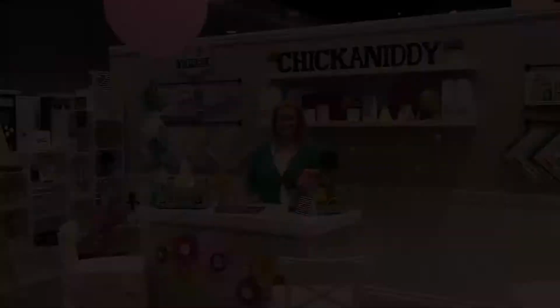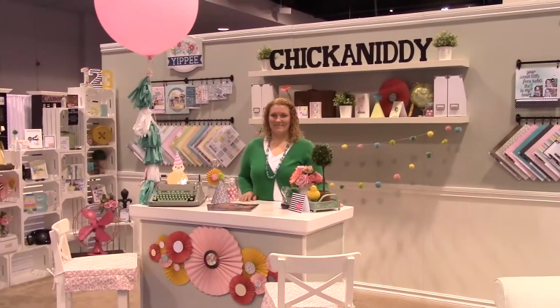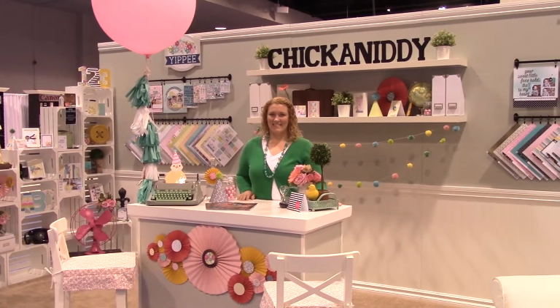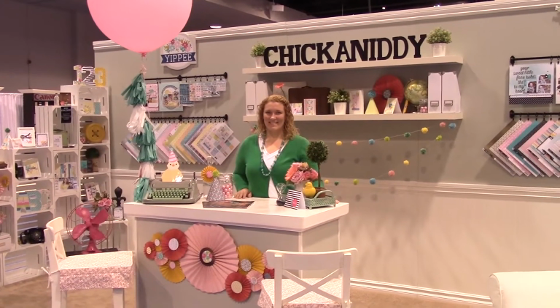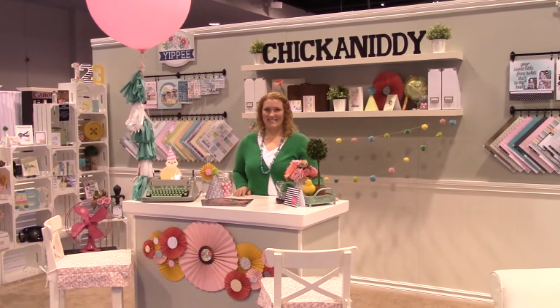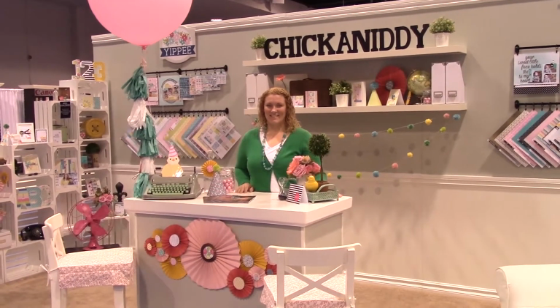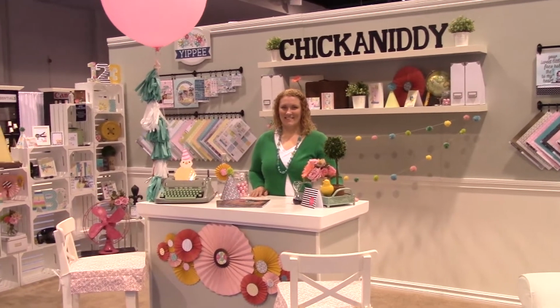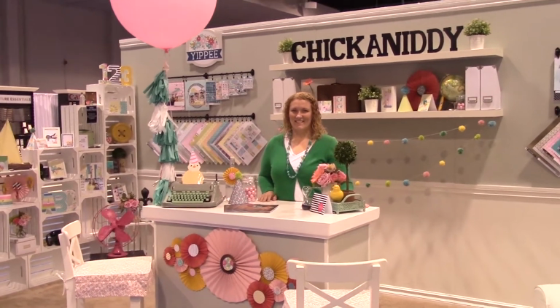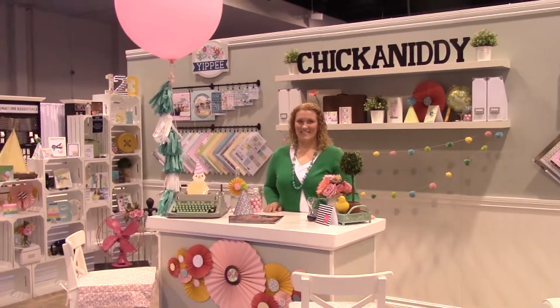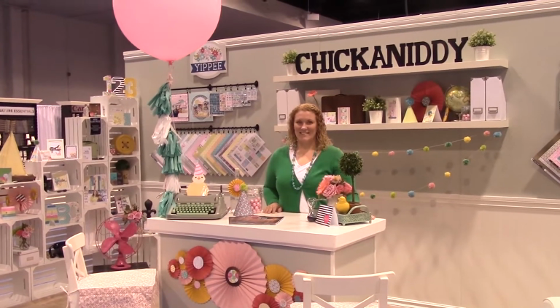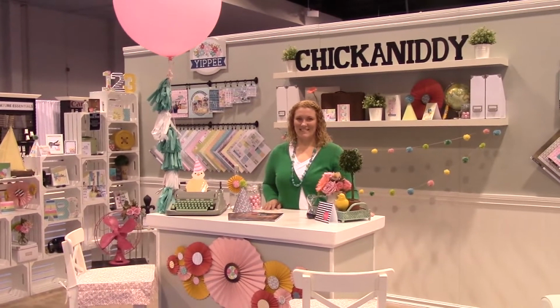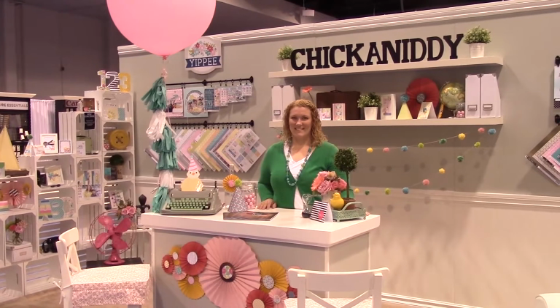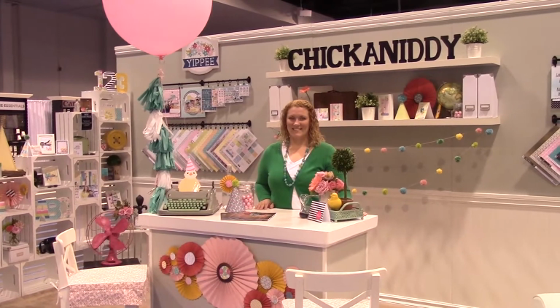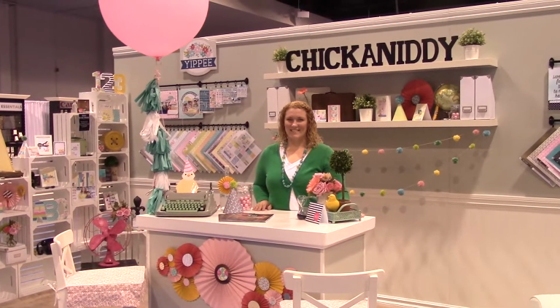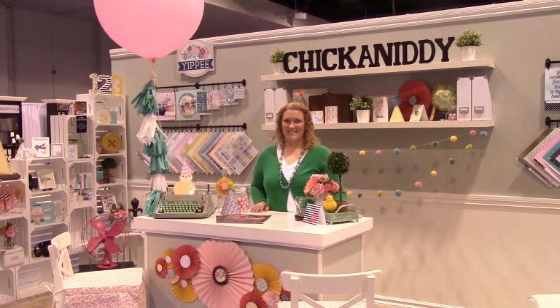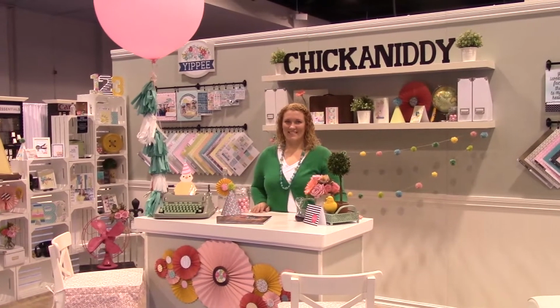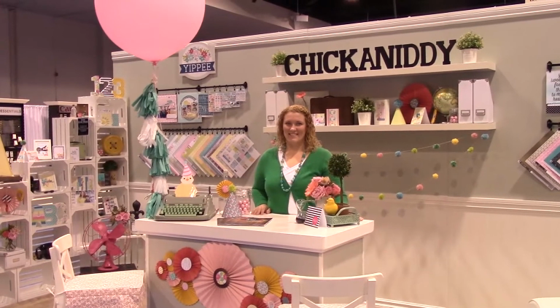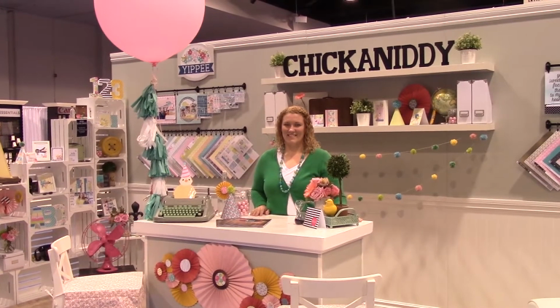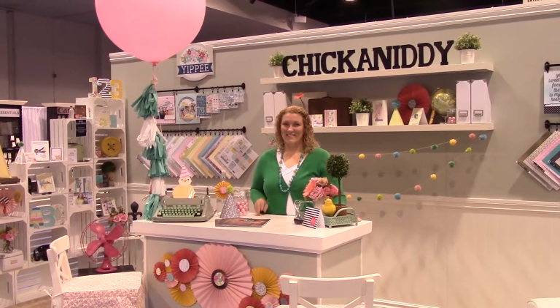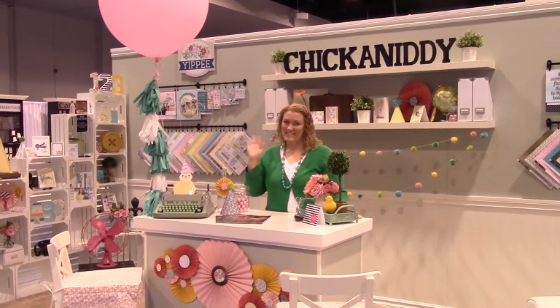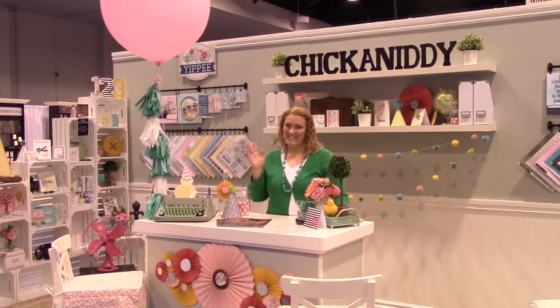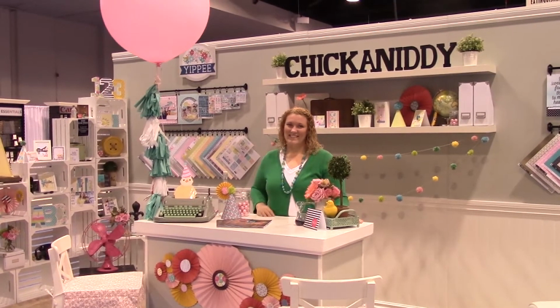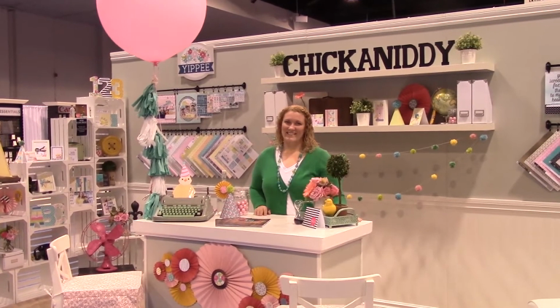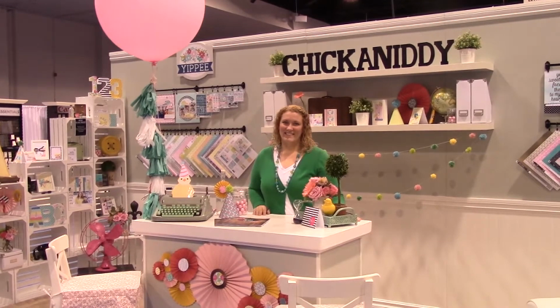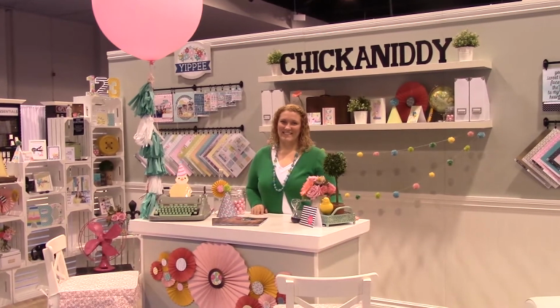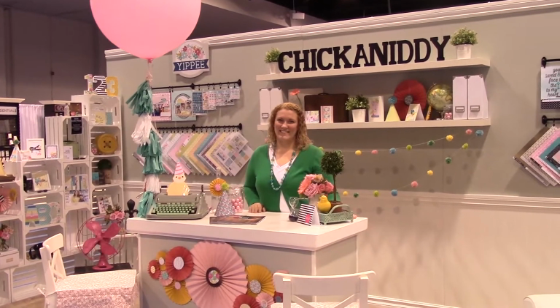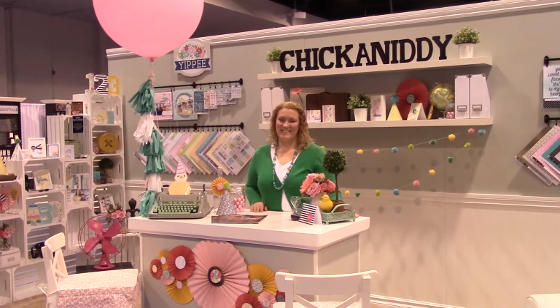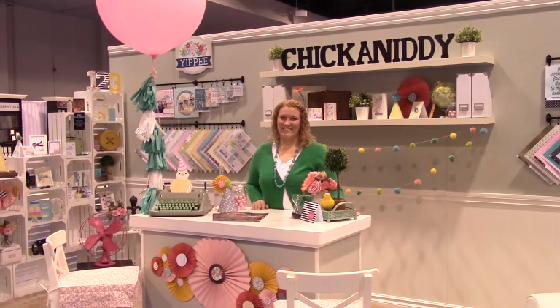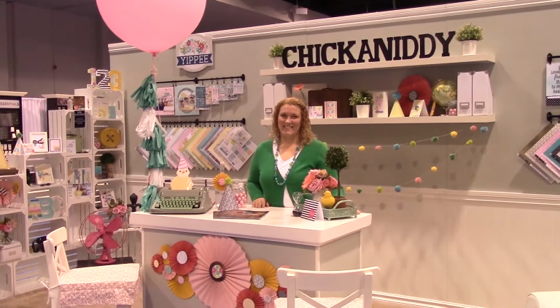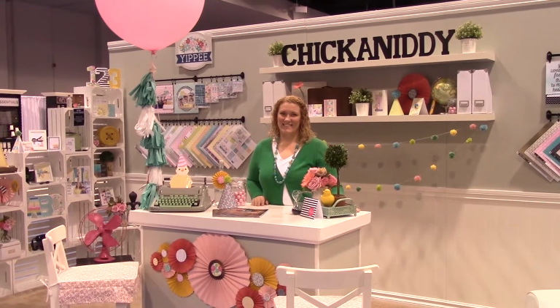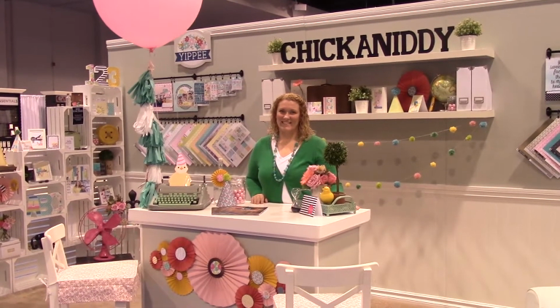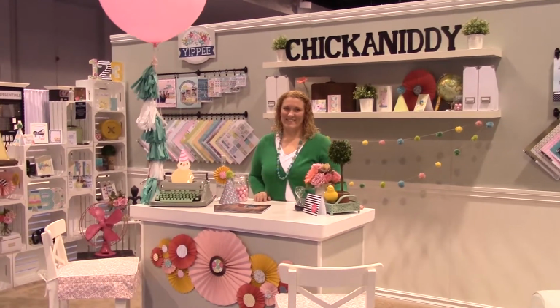We are back here at the CHA Megashow in Anaheim, California, January 2015. As you can see, we are at the Chickaniddy Crafts booth, and this is the lovely Heidi Sonboul, and we are going to go over and learn all about her newest products.